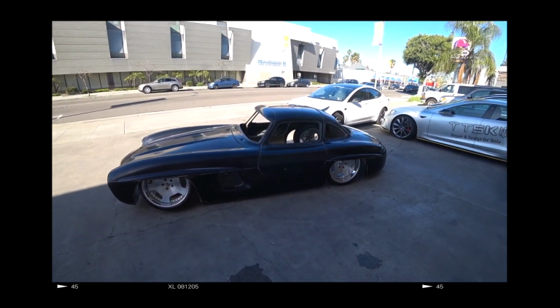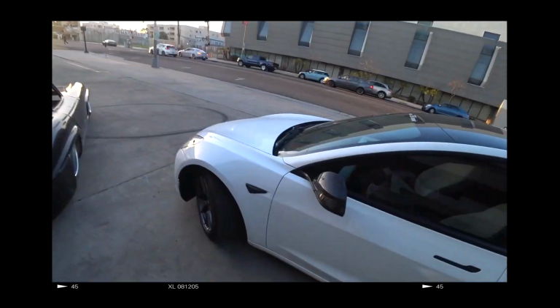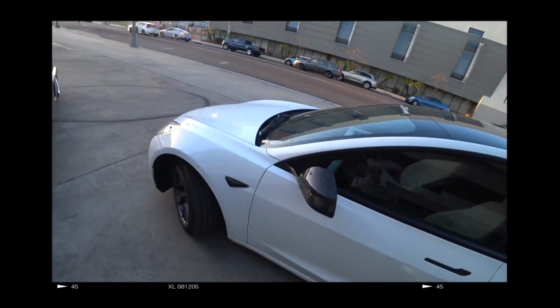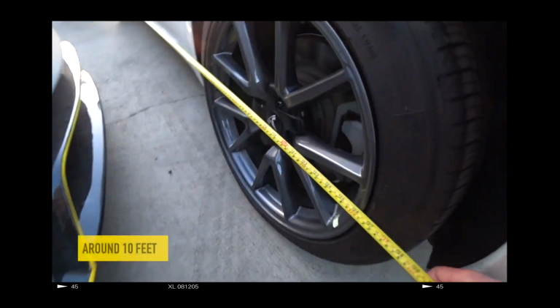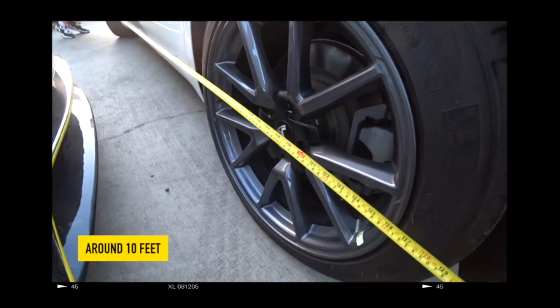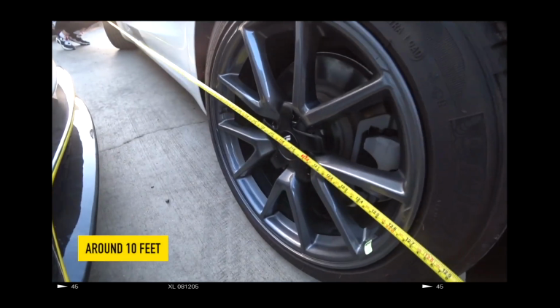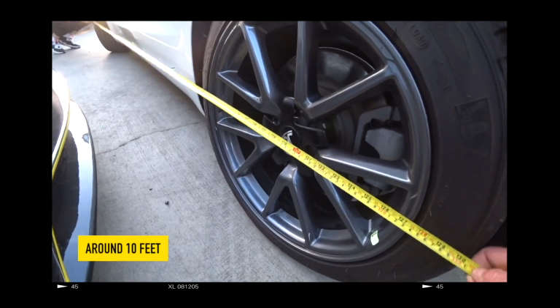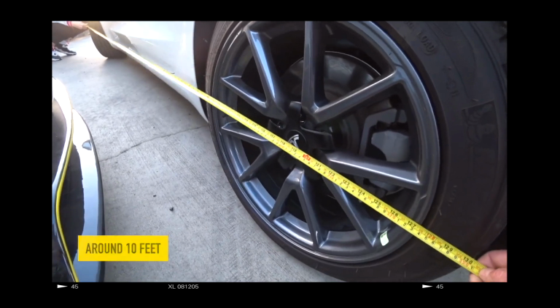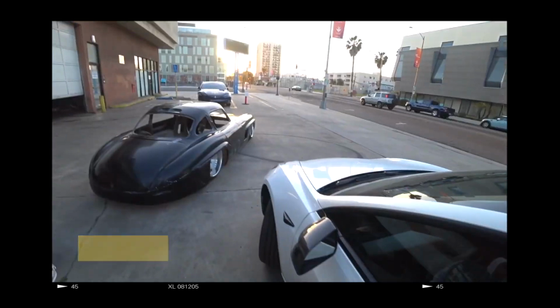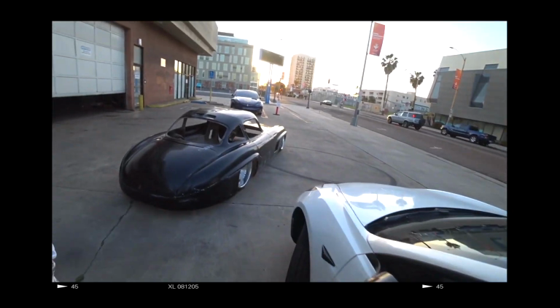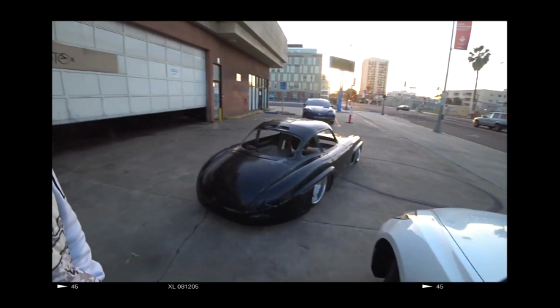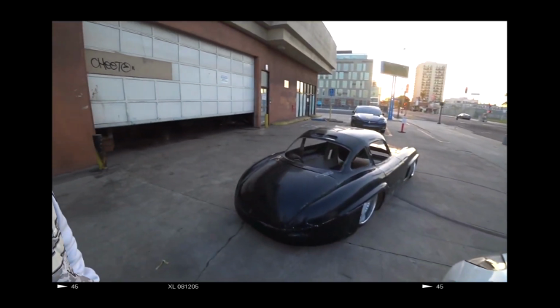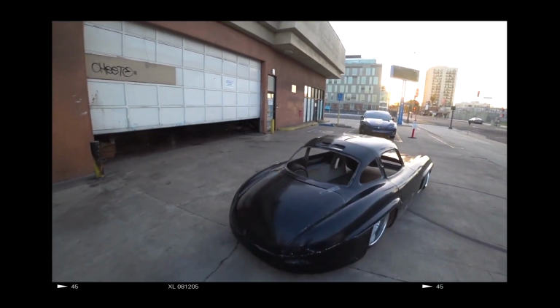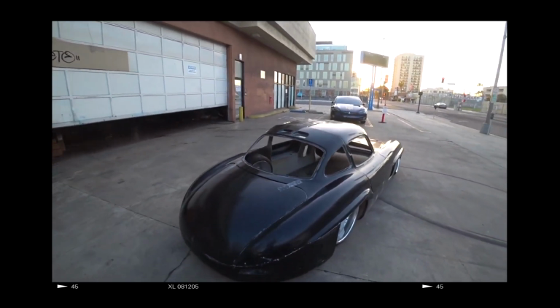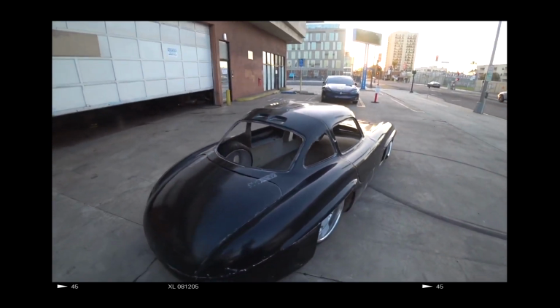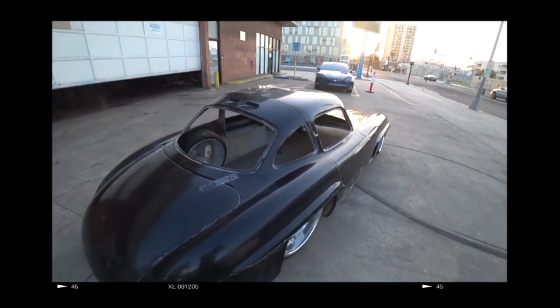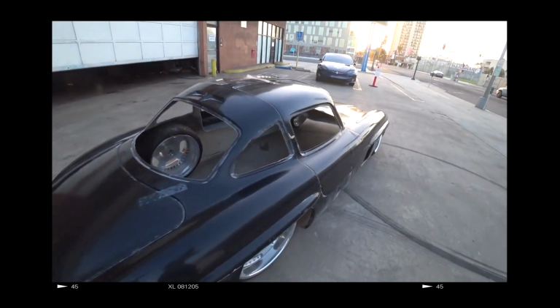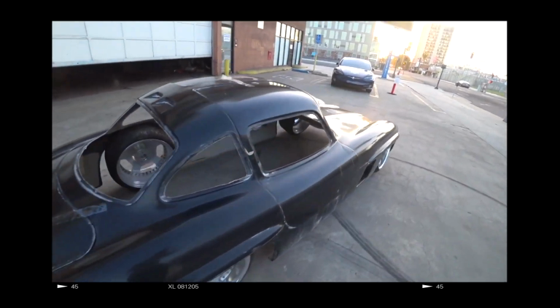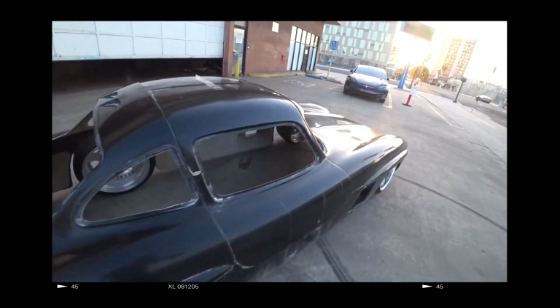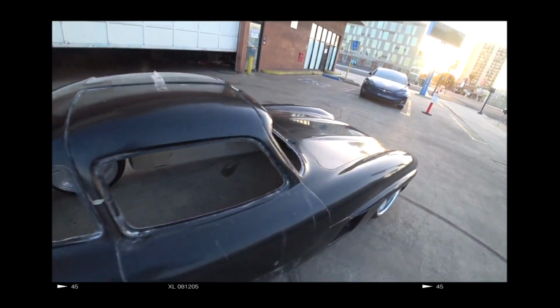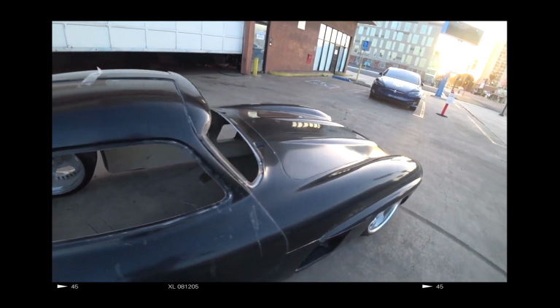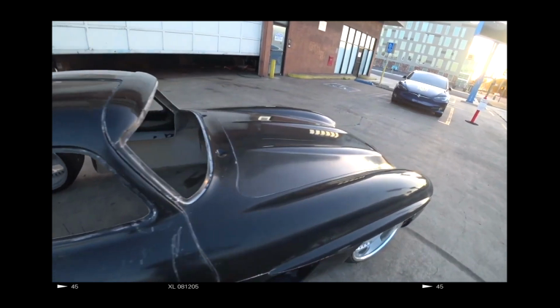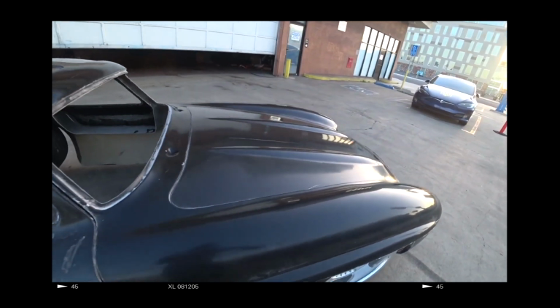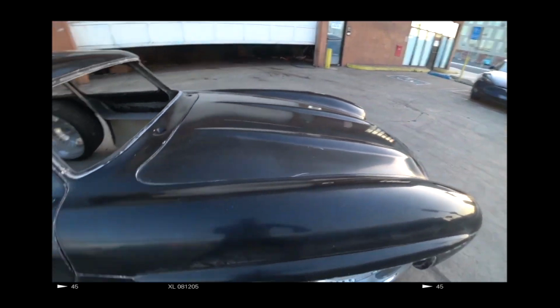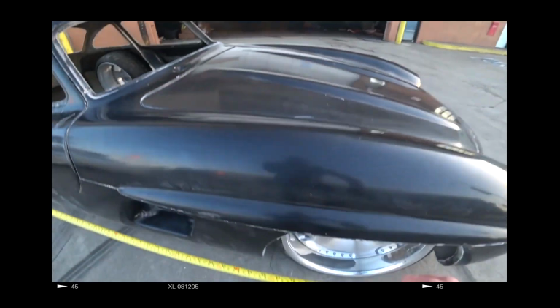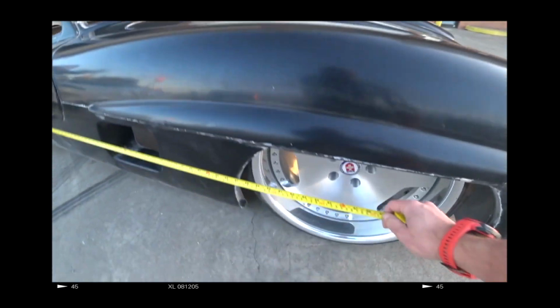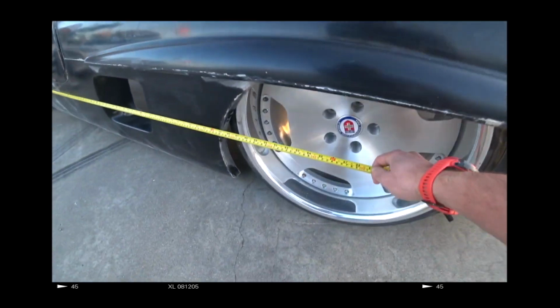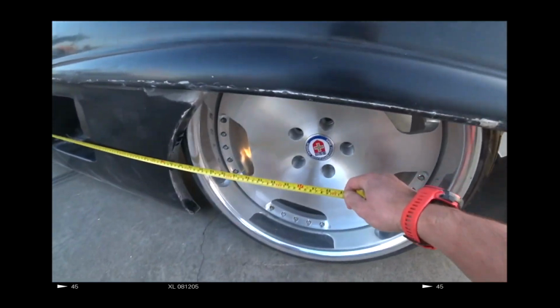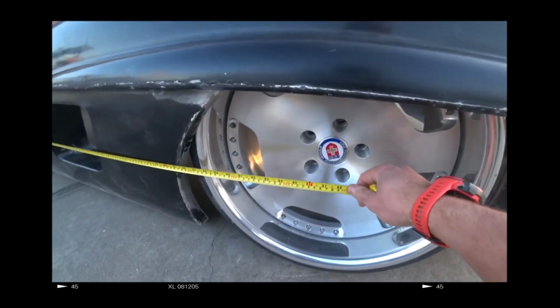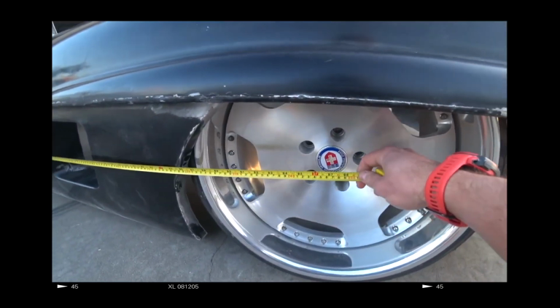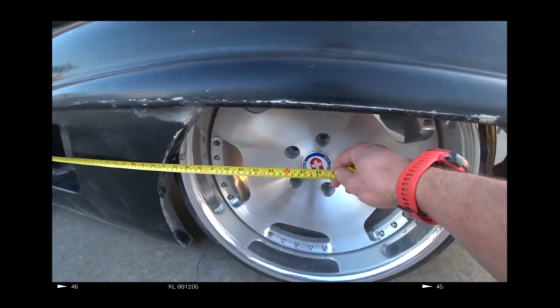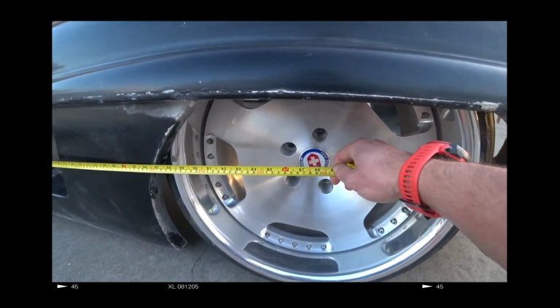So in the previous episode we faced a little problem. The fabulous car body that we intended to put on the Tesla Model 3 chassis turned out to be too short.